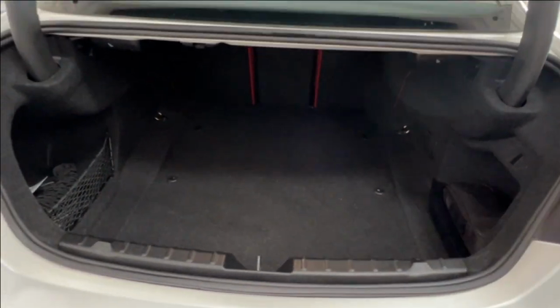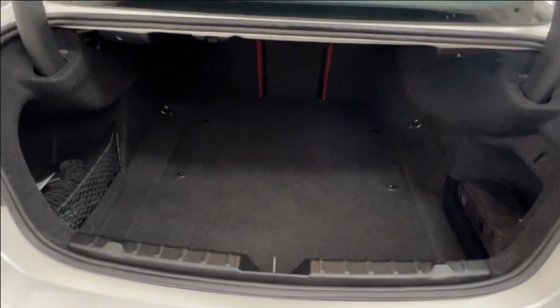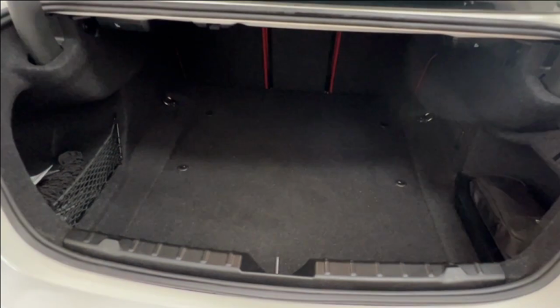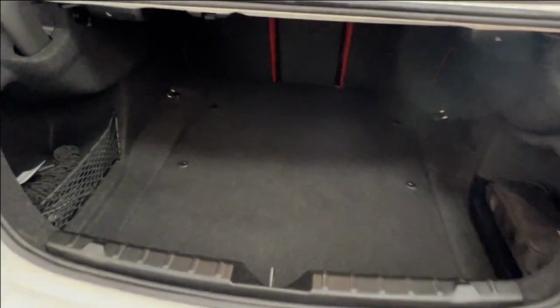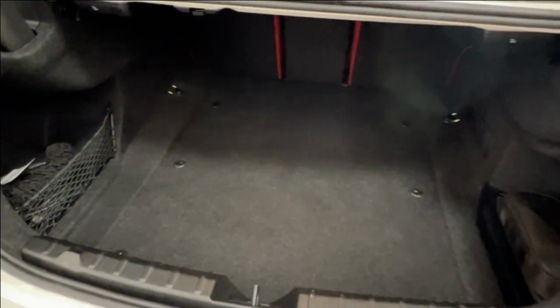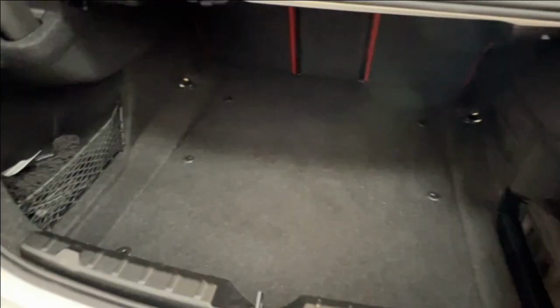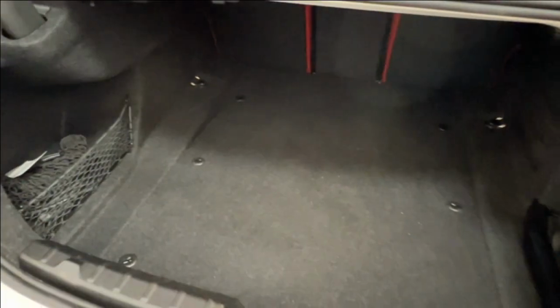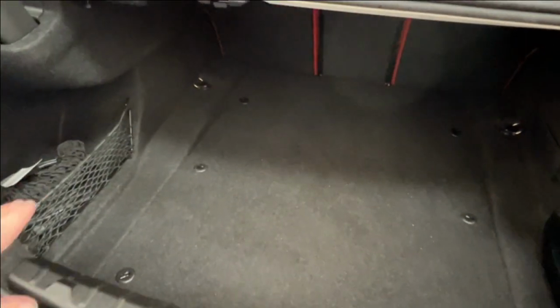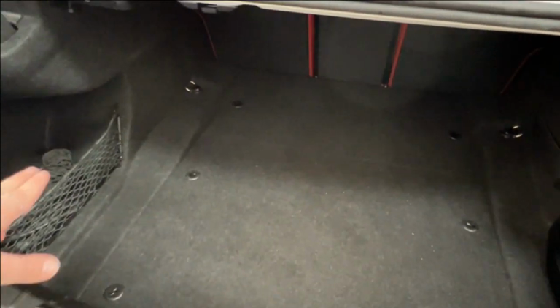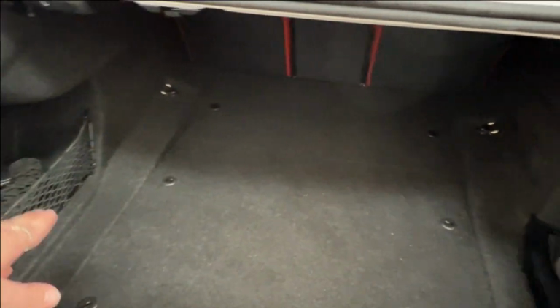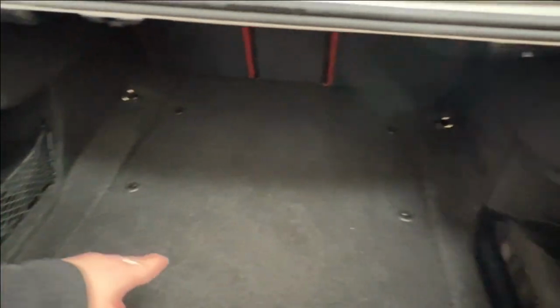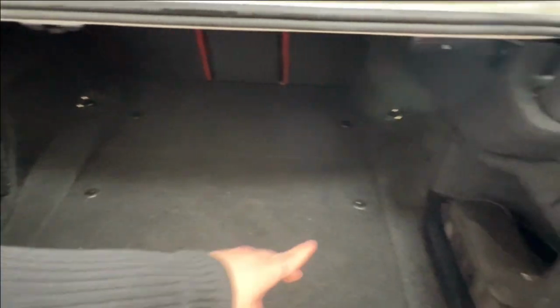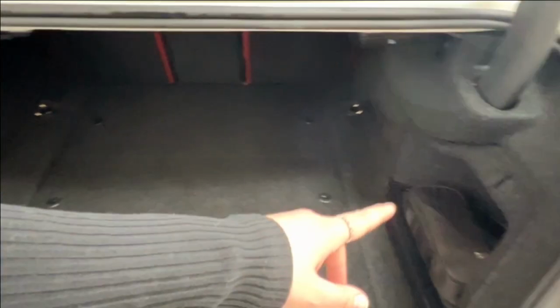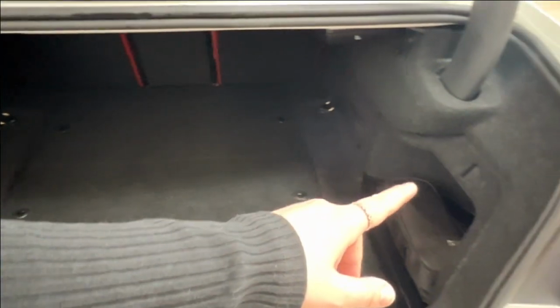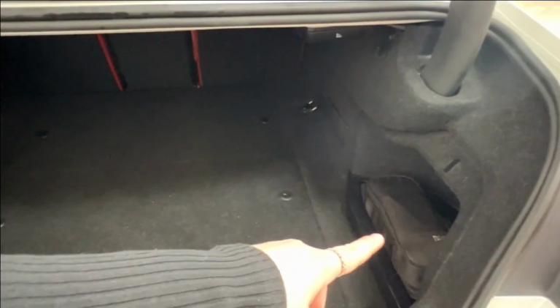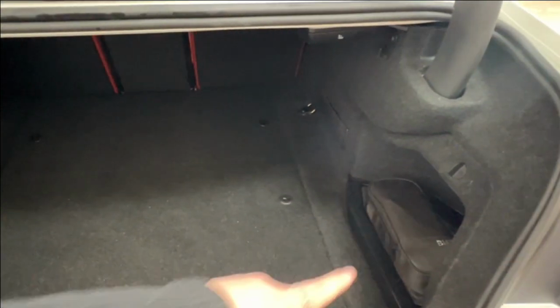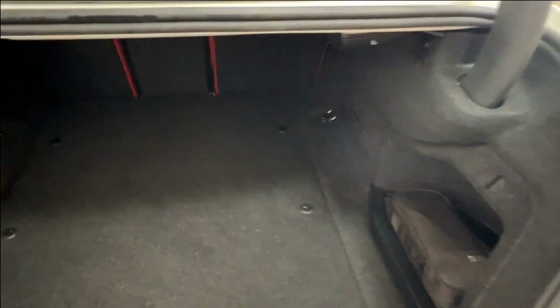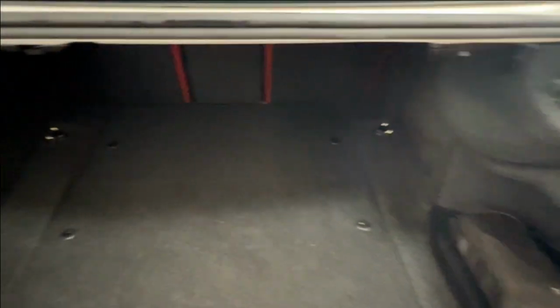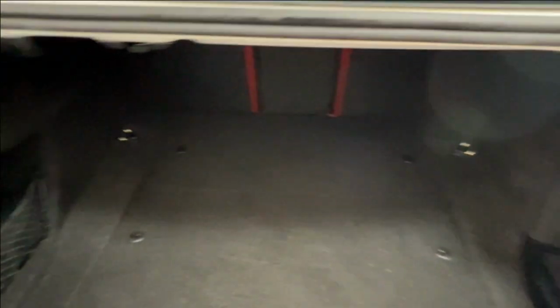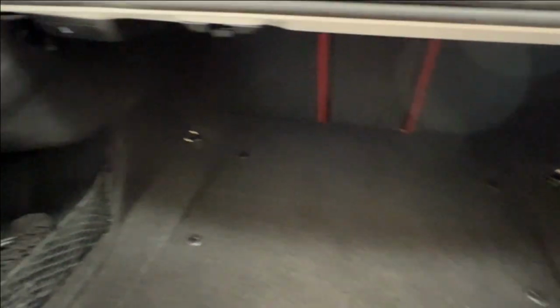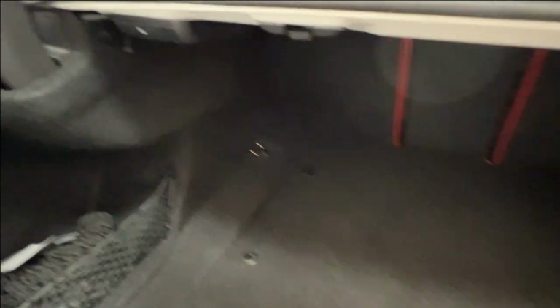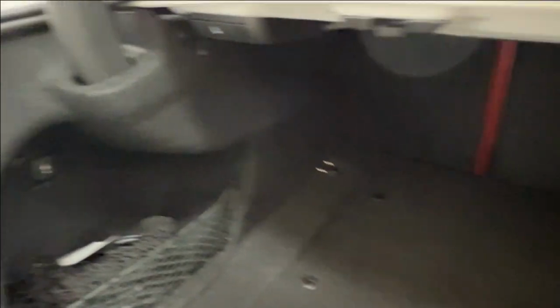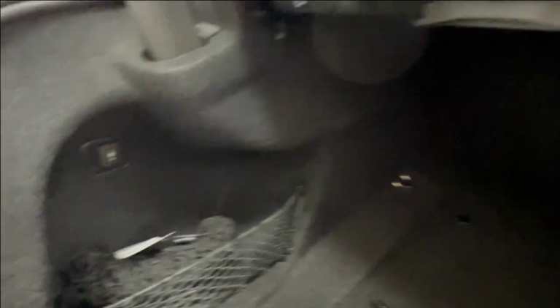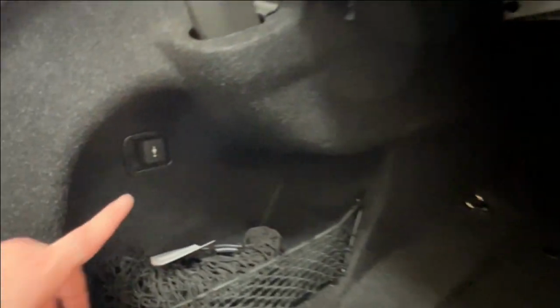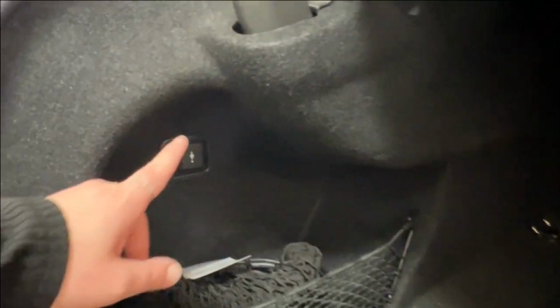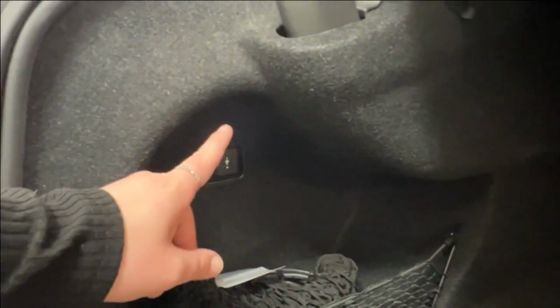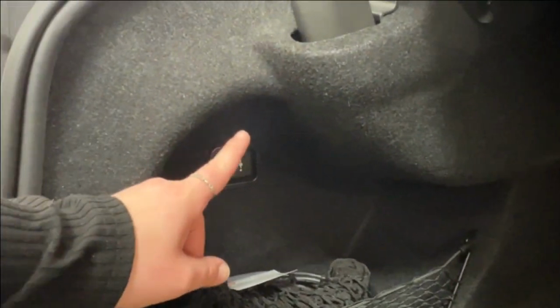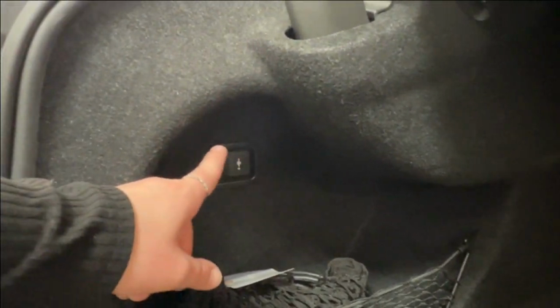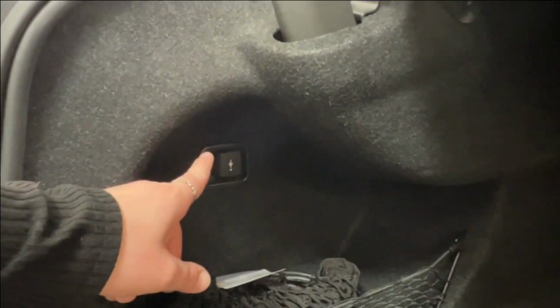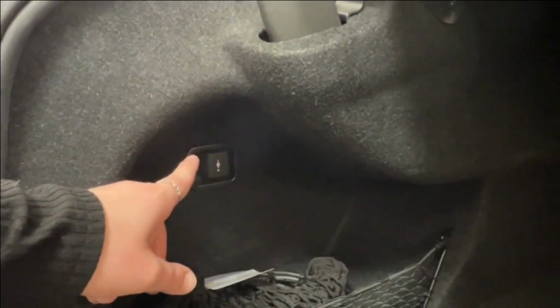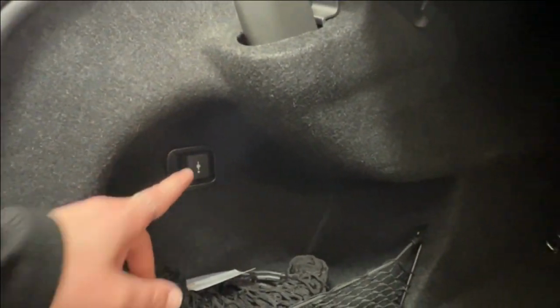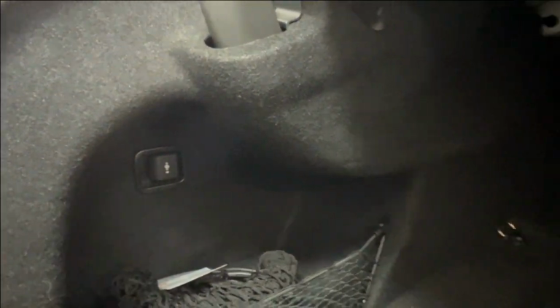Inside the trunk, we have tons of storage space. On either side, we have extra deep wells currently holding extra accessories. On the left, we also have an additional power outlet available.